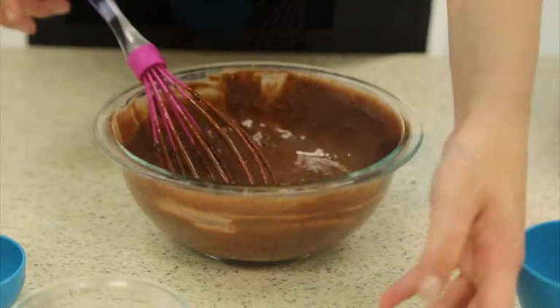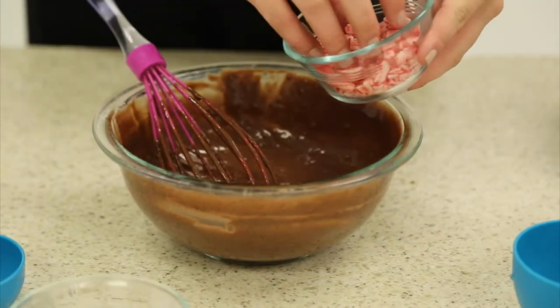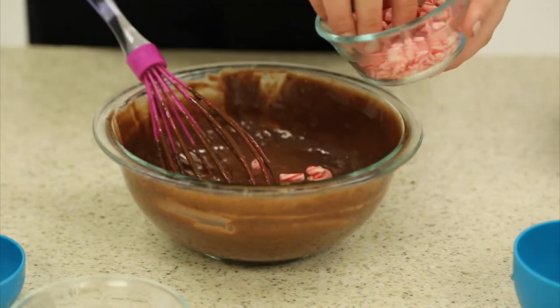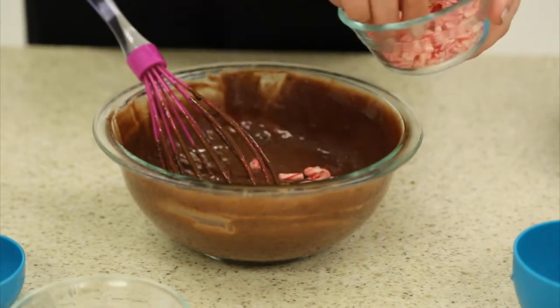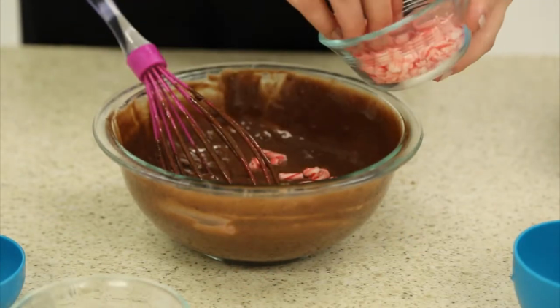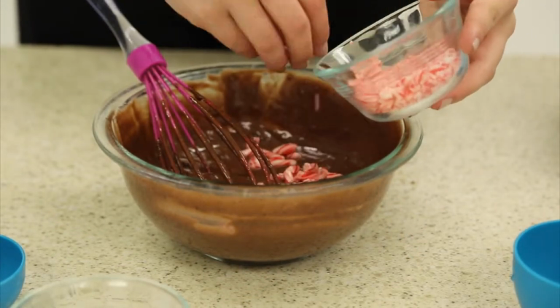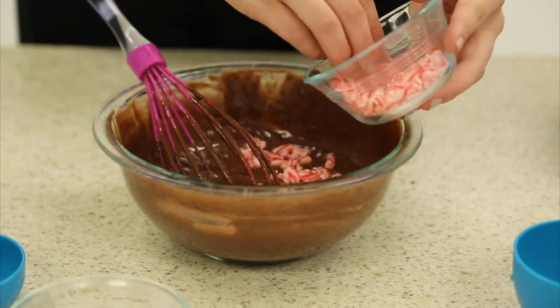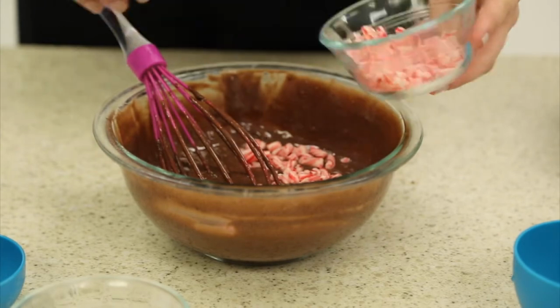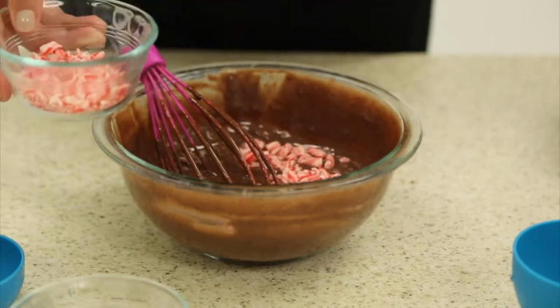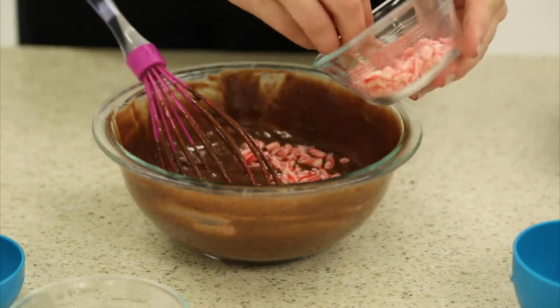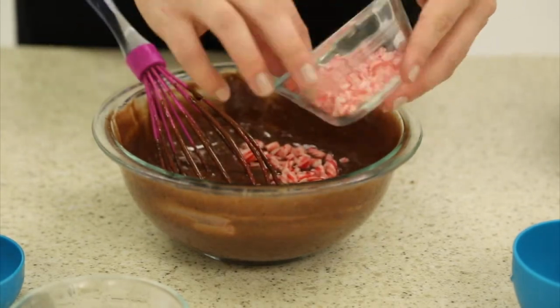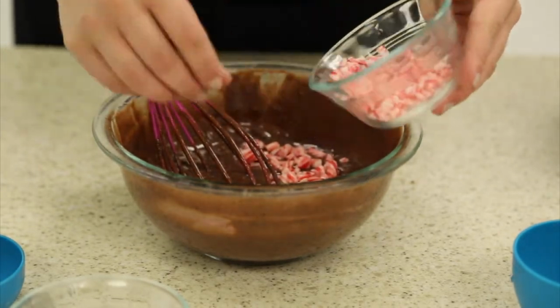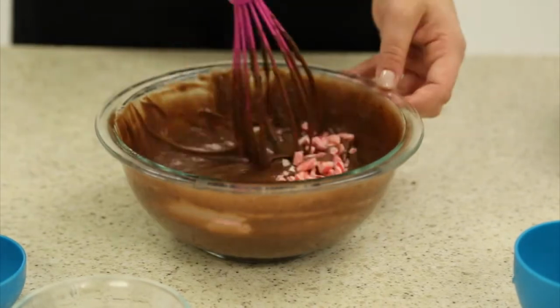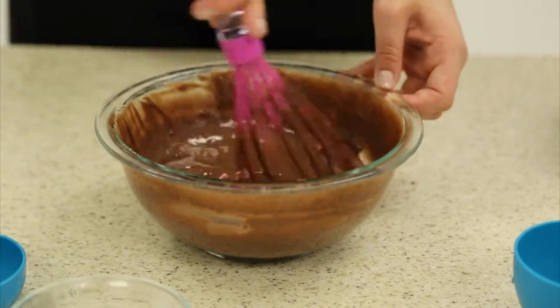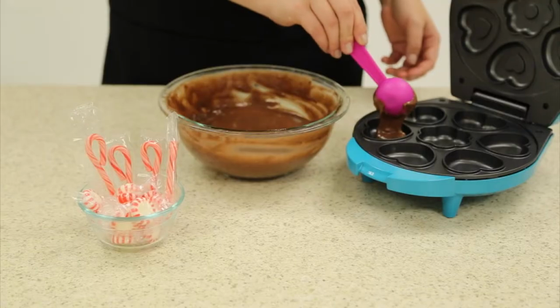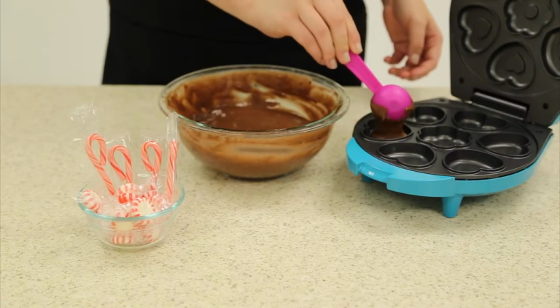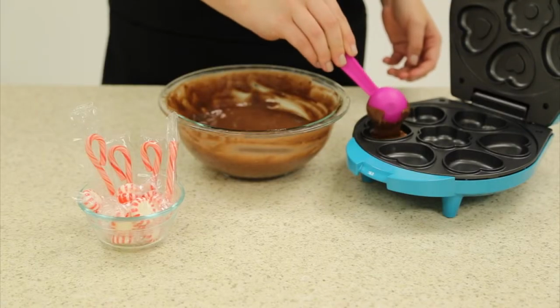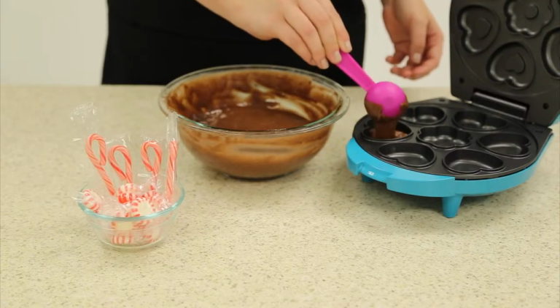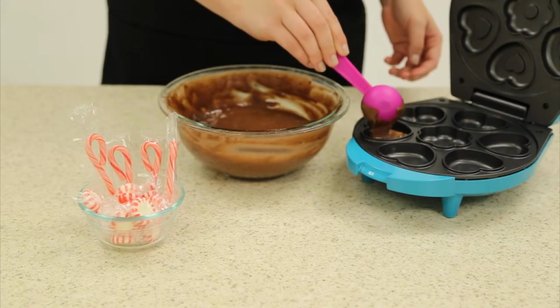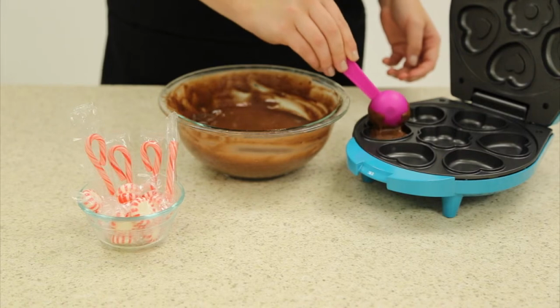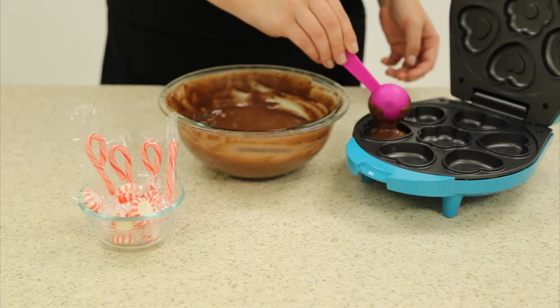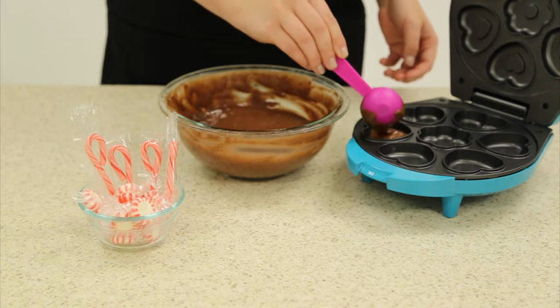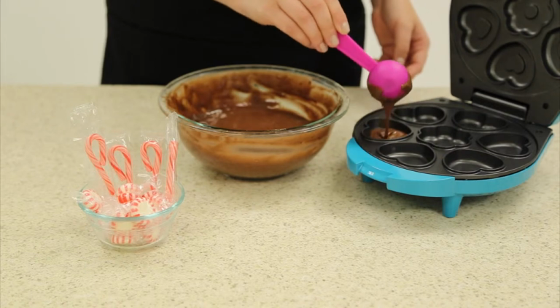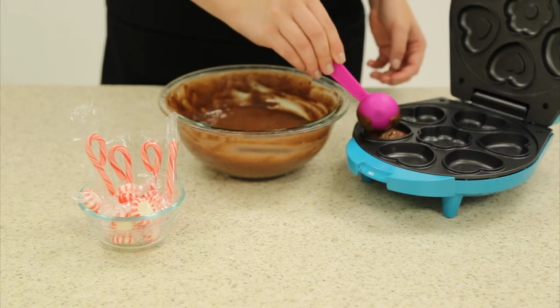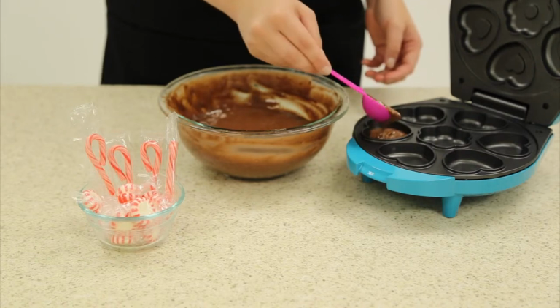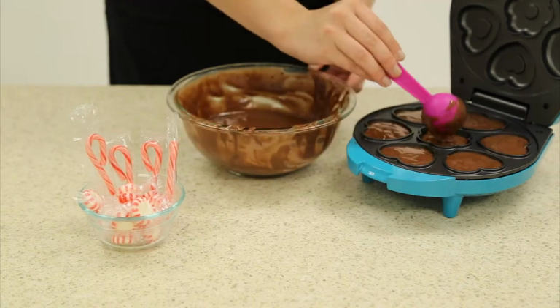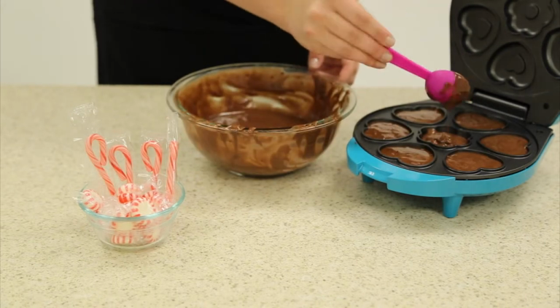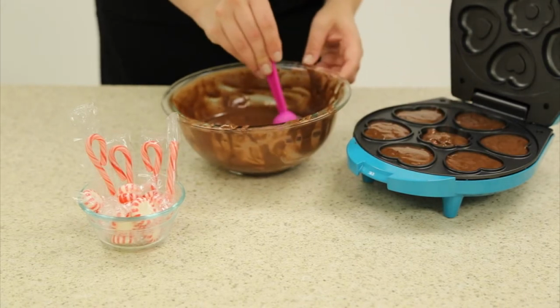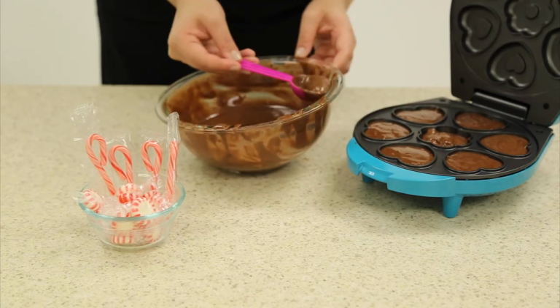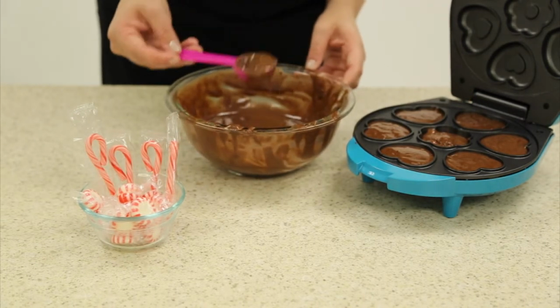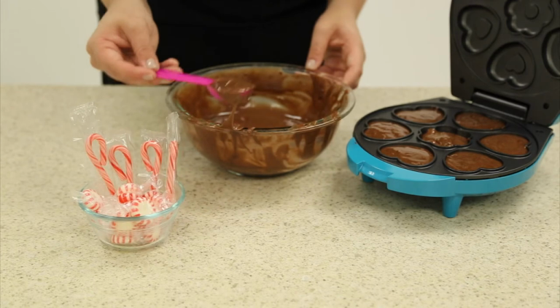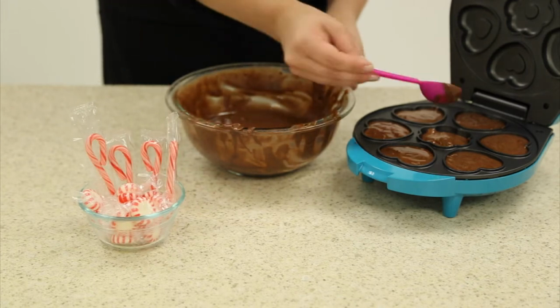Then take your peppermint candies, crush them, and add them to your mixture. Using a spoon, spoon your brownie mix into your Holstein brownie maker and allow to bake for just seven minutes.